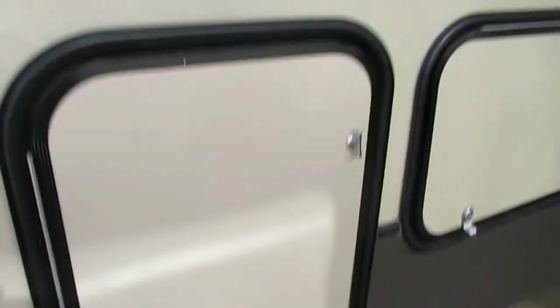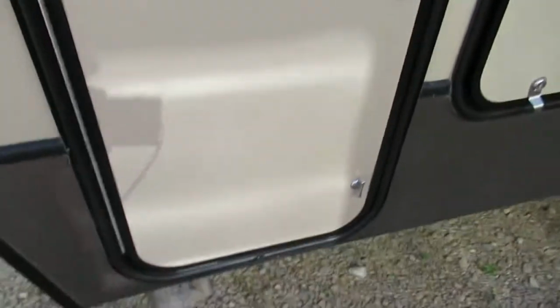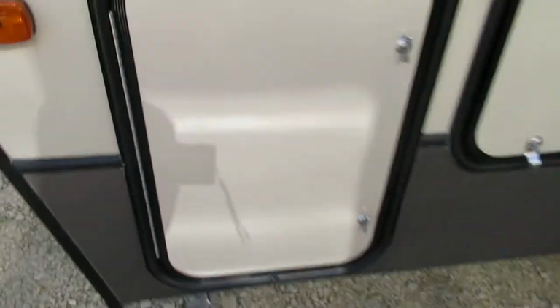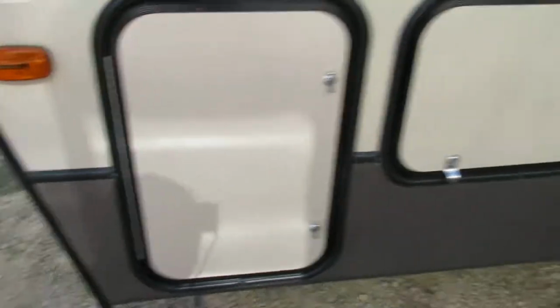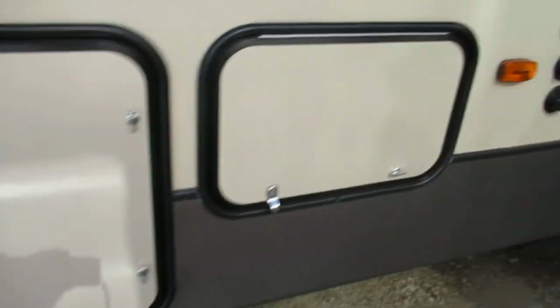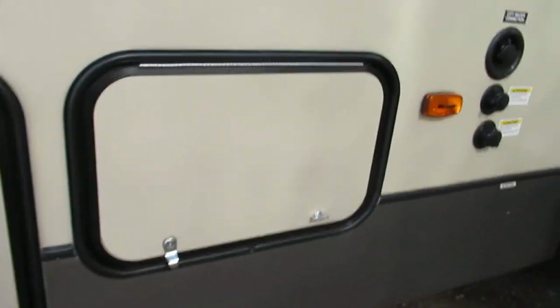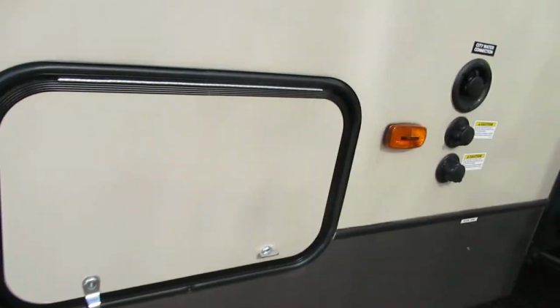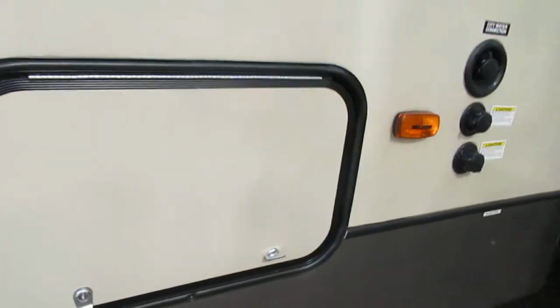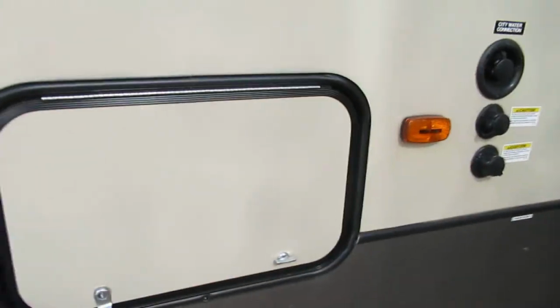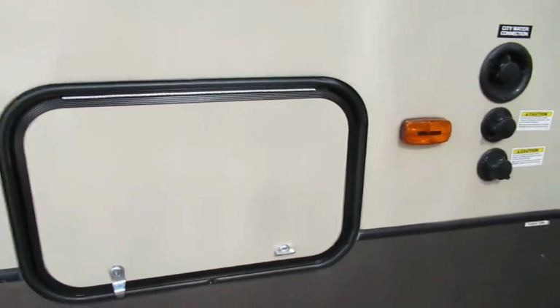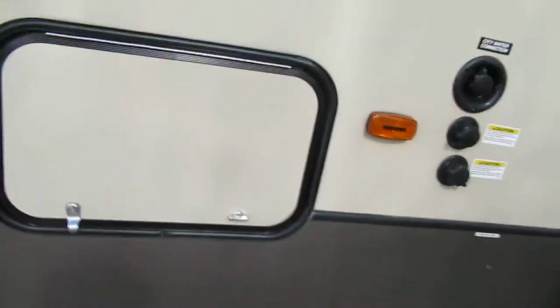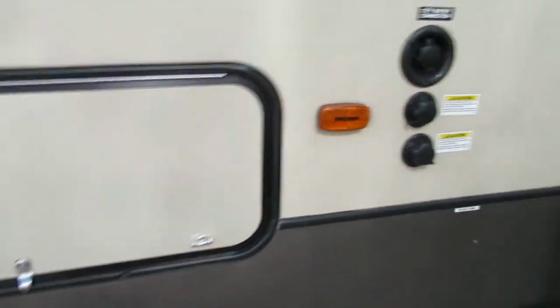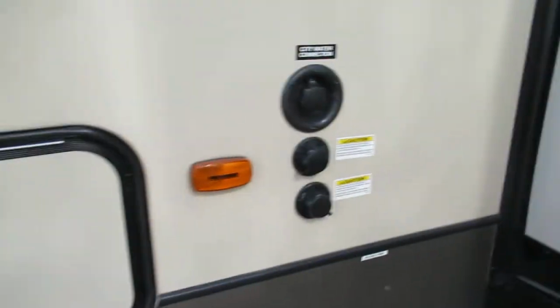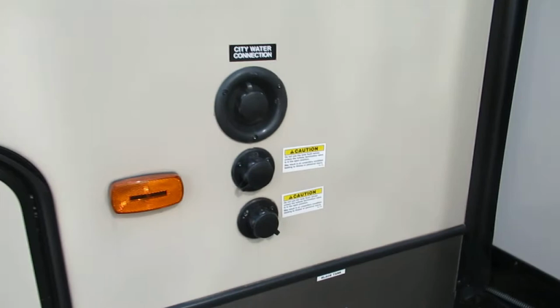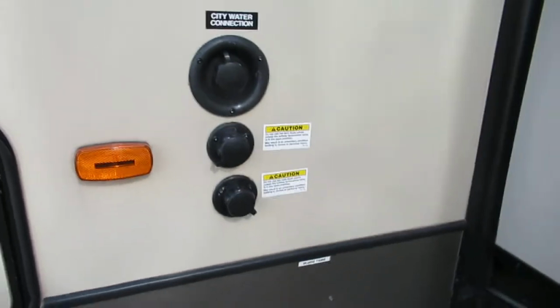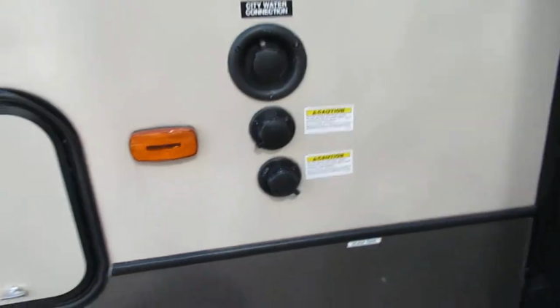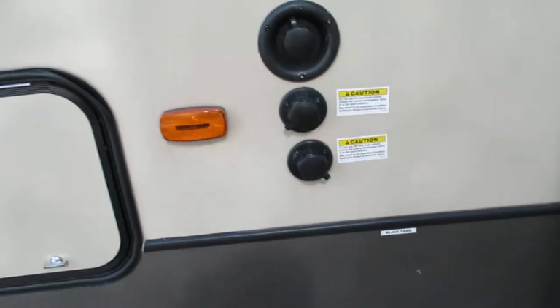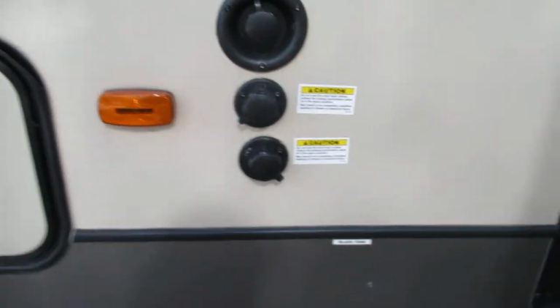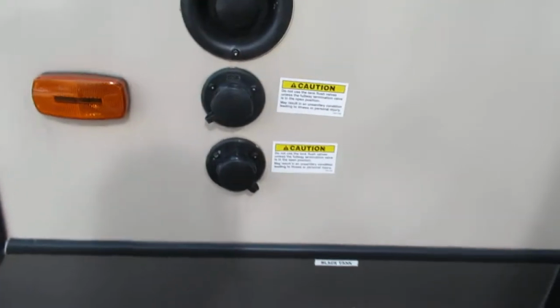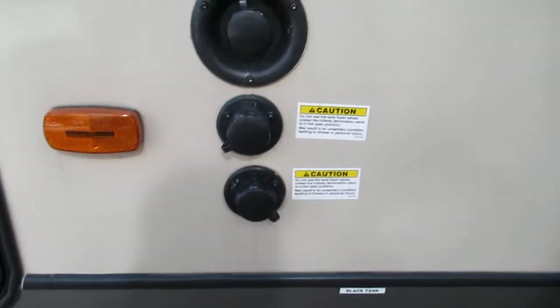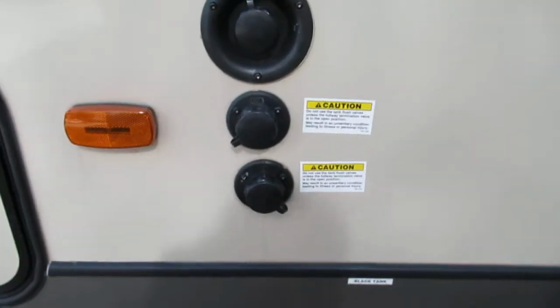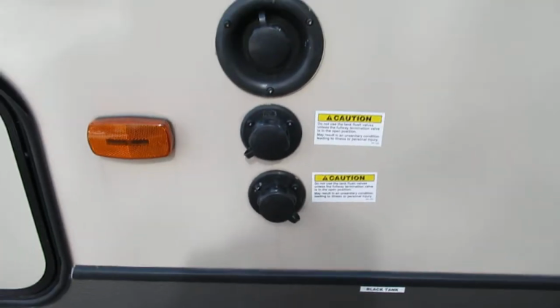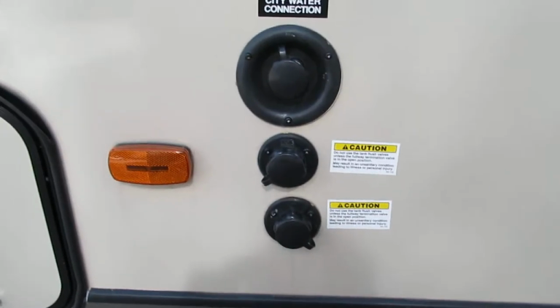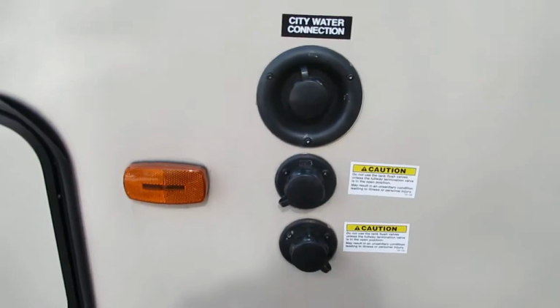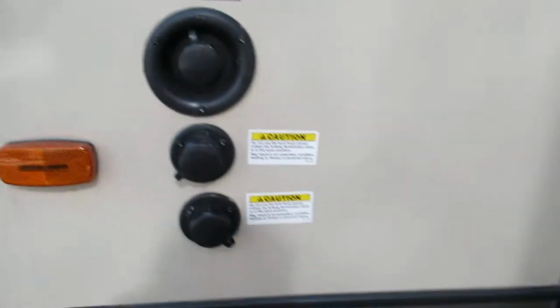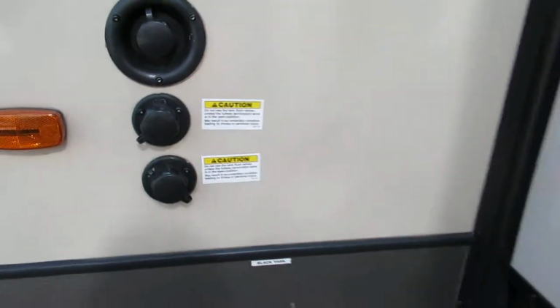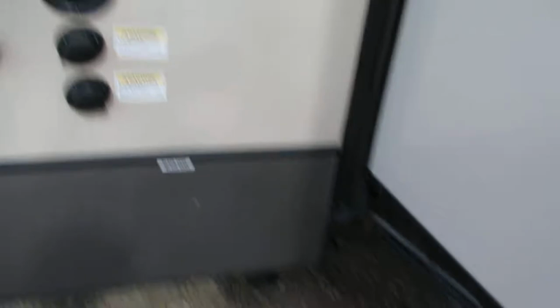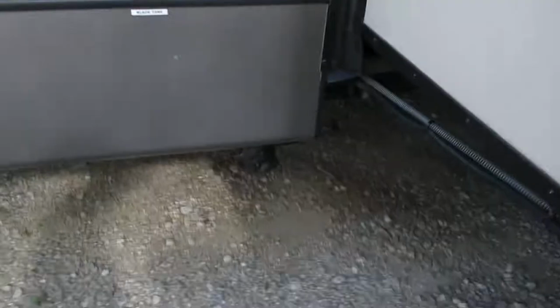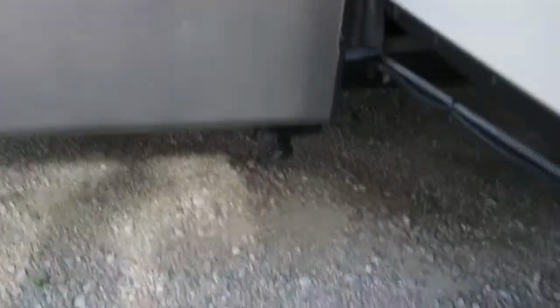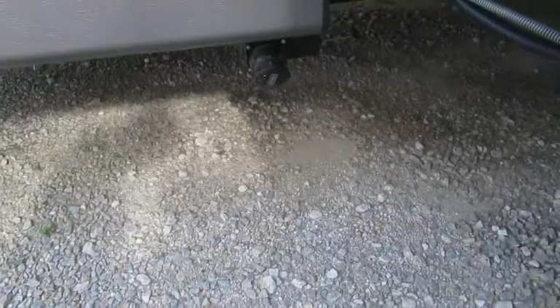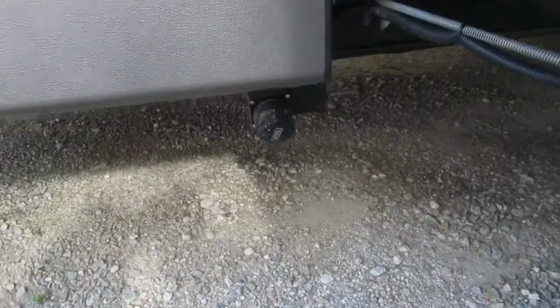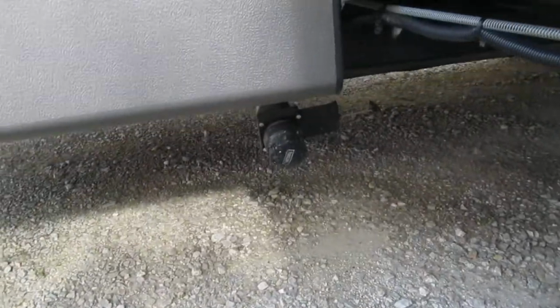Propane bottles go right there, and you've got your pass-through storage that goes all the way through. All your water connections are all right here — black tank, fresh tank, and your city connection. The dump valves are all right down there.